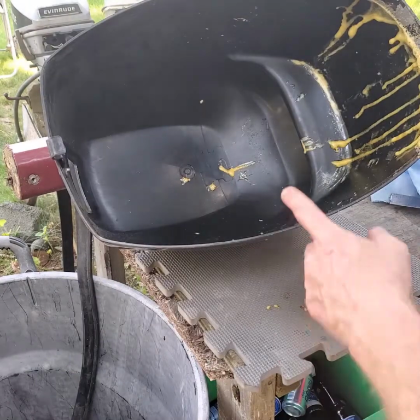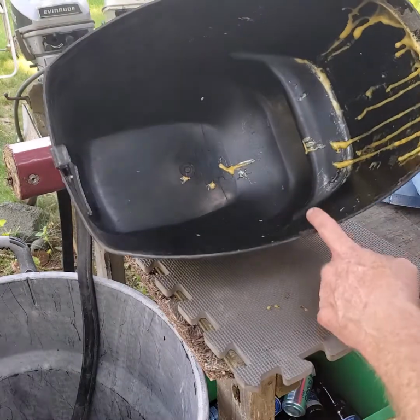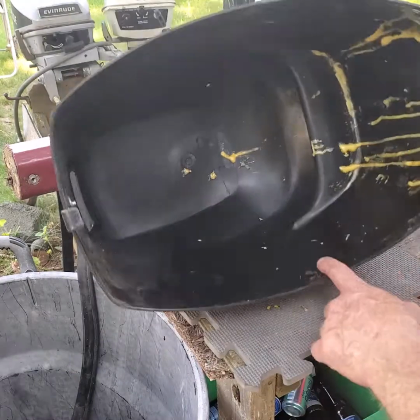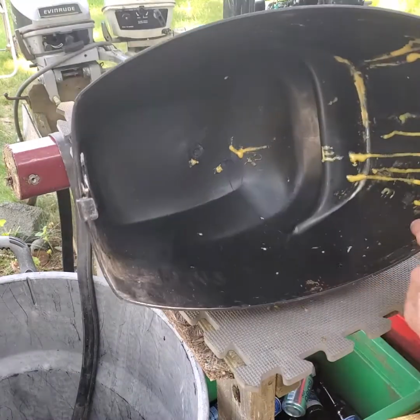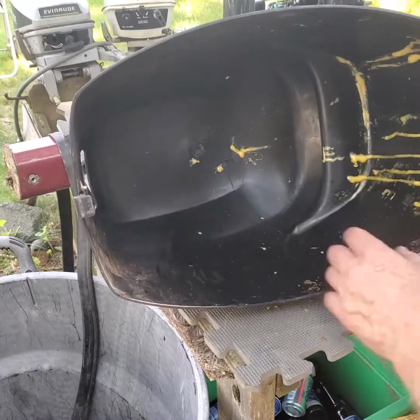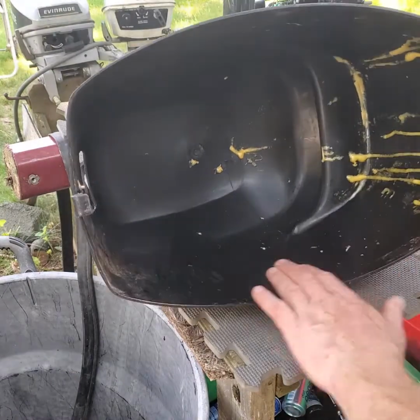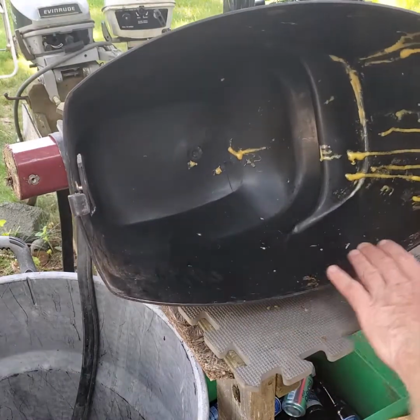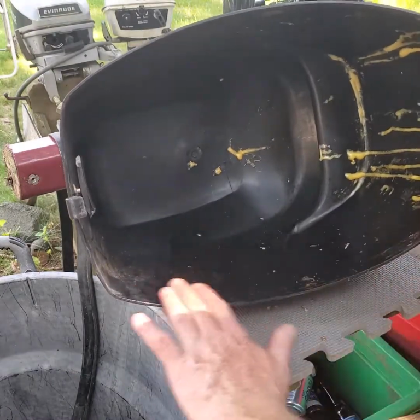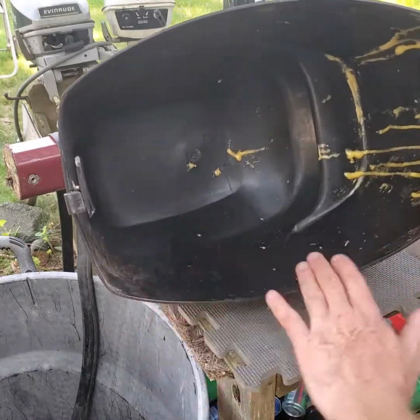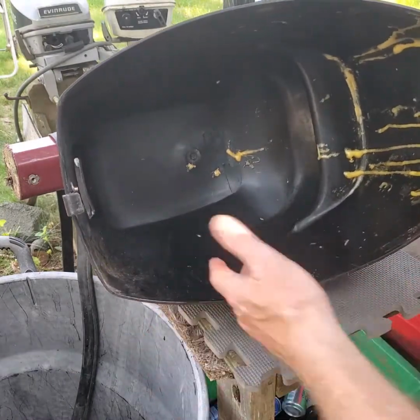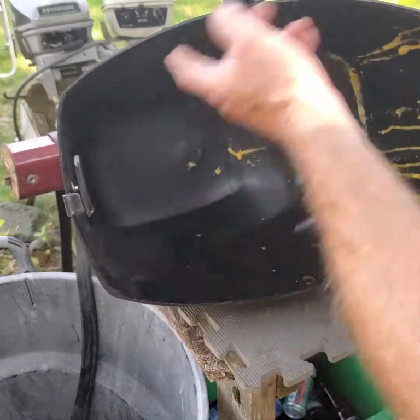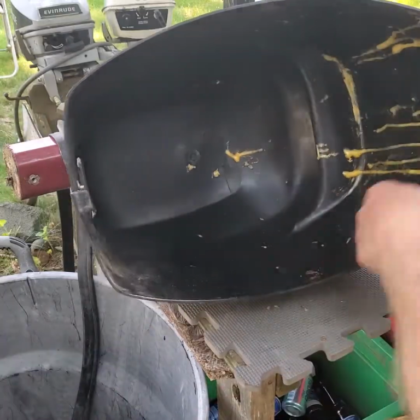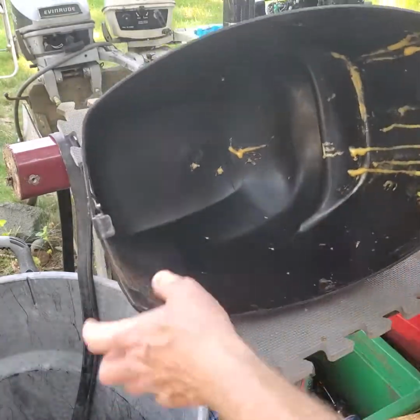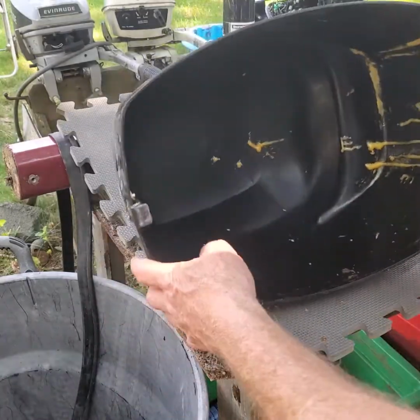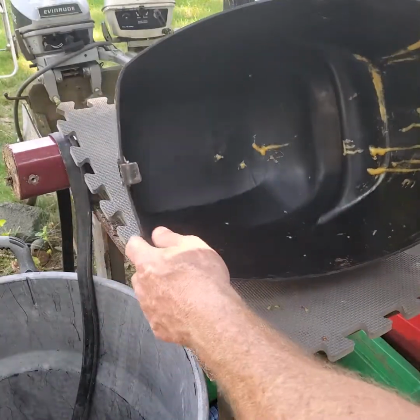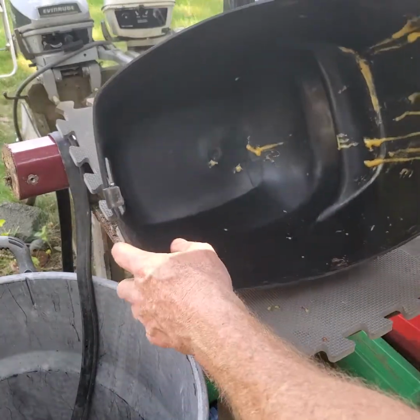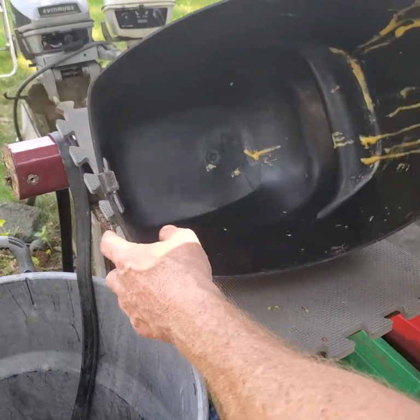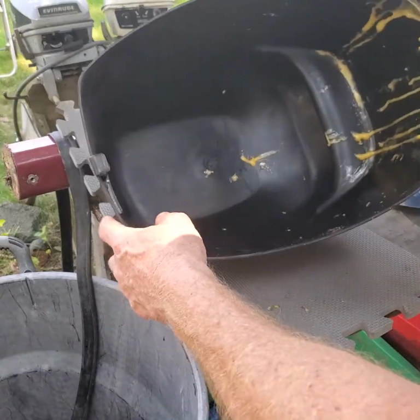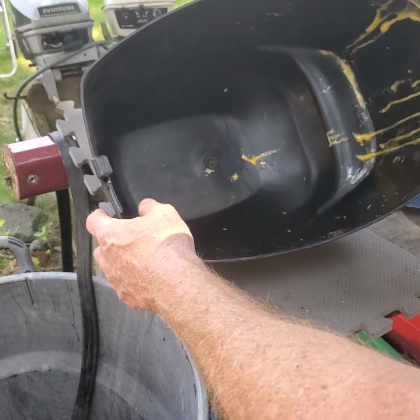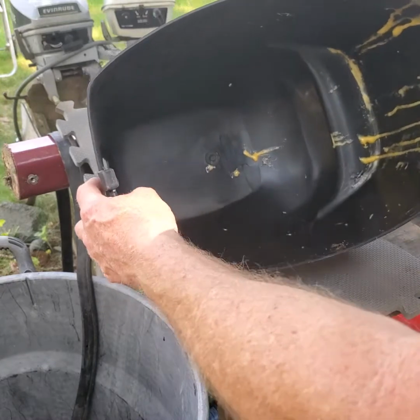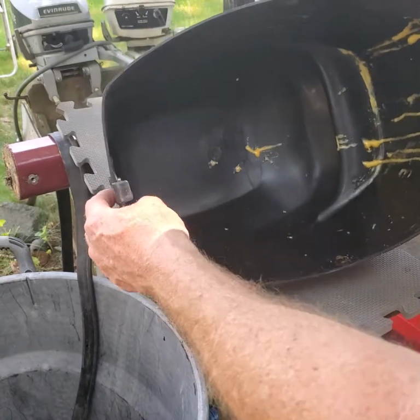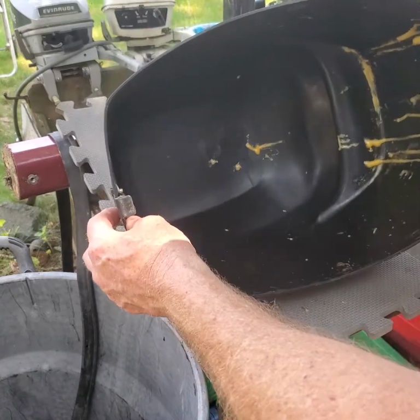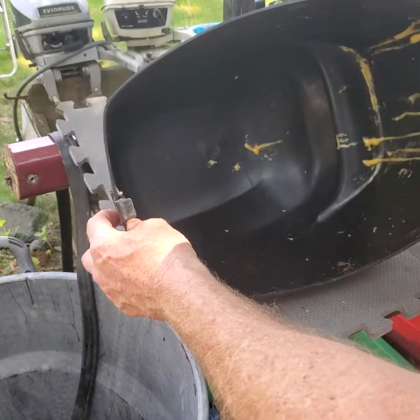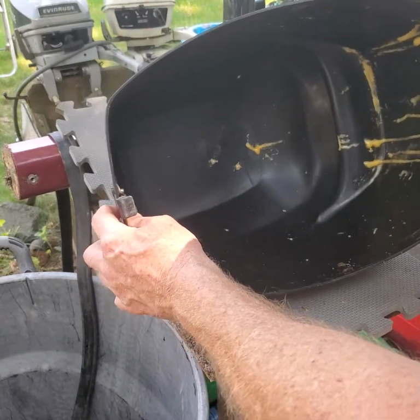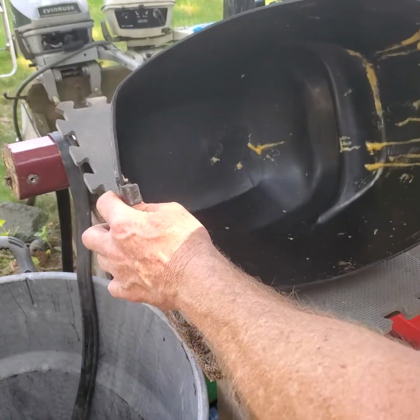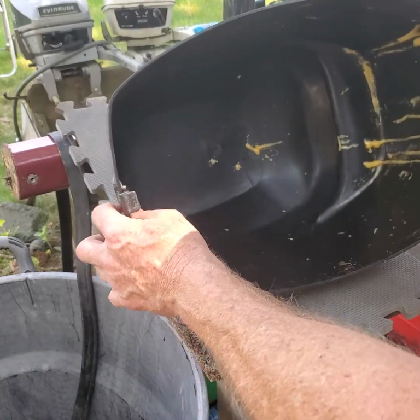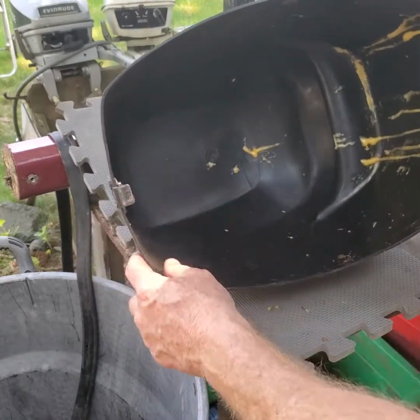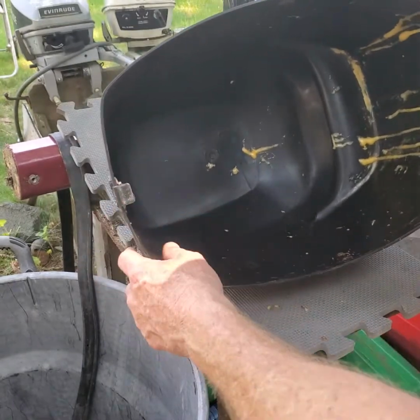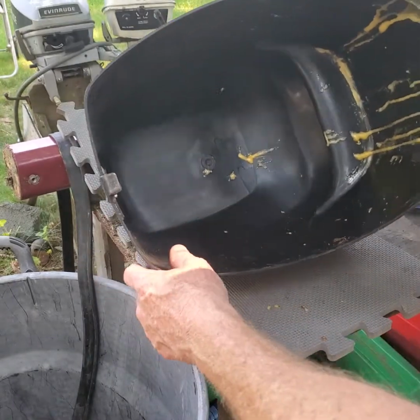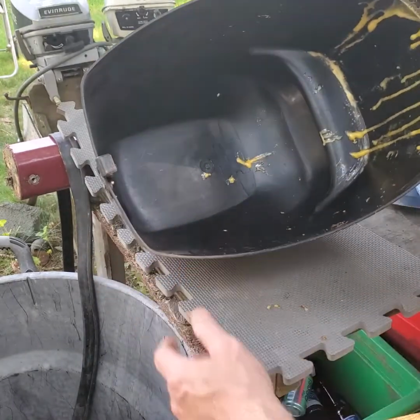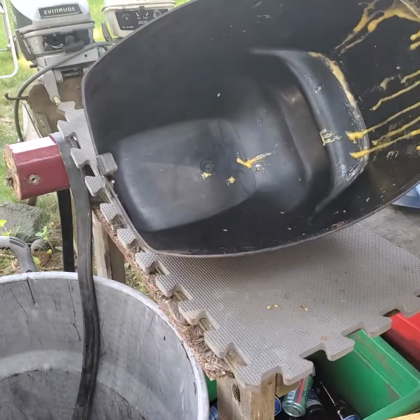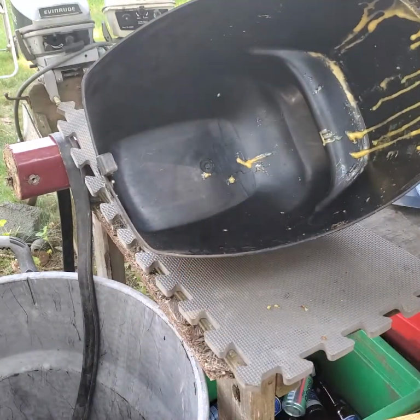So then I'll clean it with a rag and some carb cleaner to get it all cleaned up, and then we can put the new seal back on and glue it on.